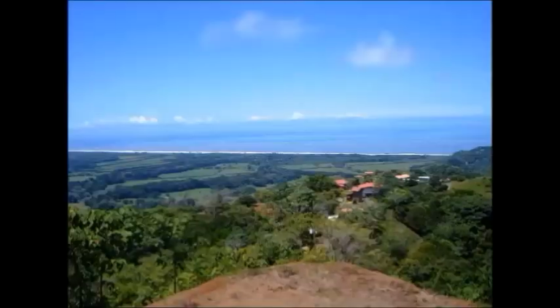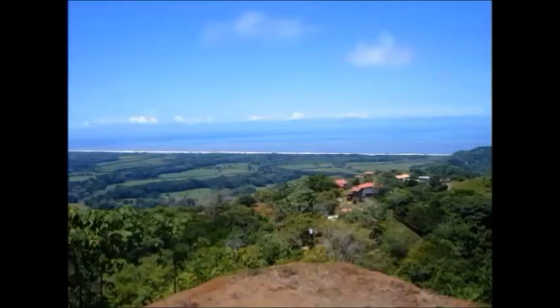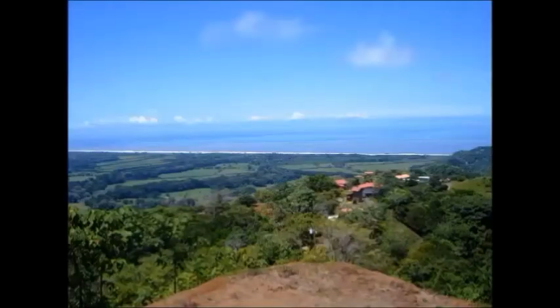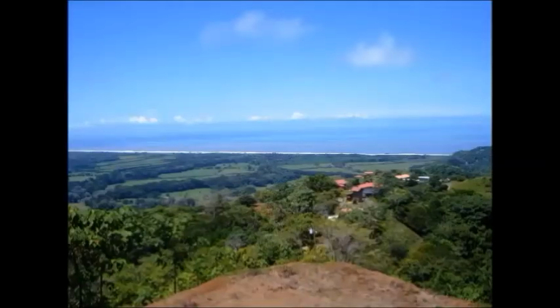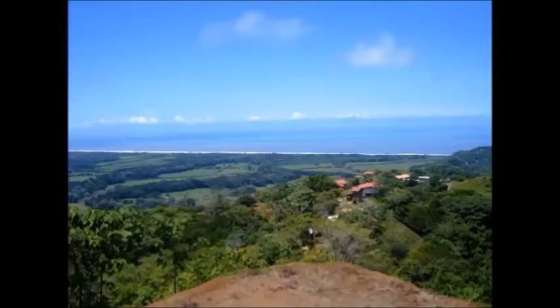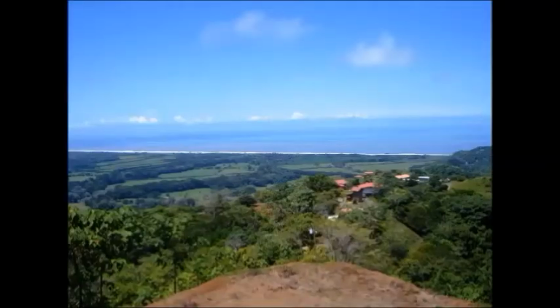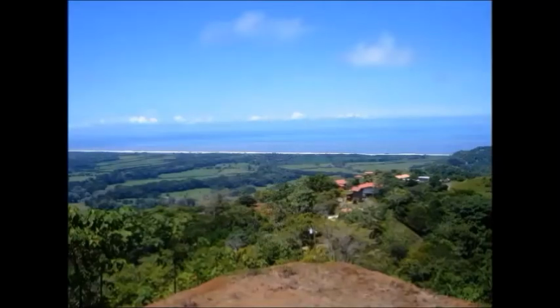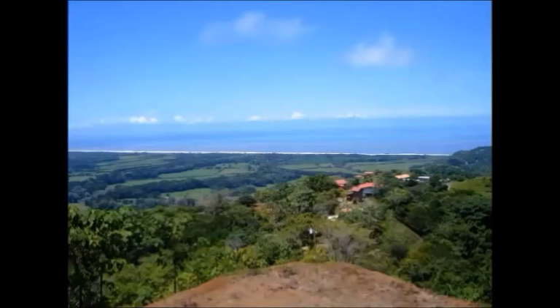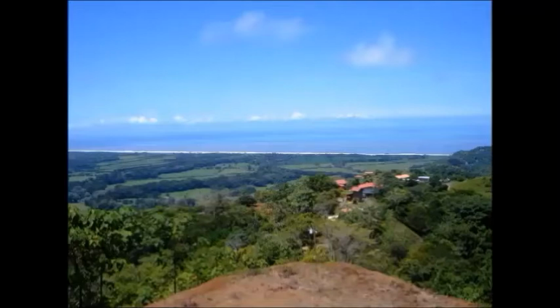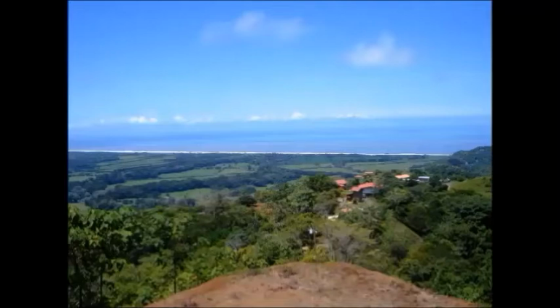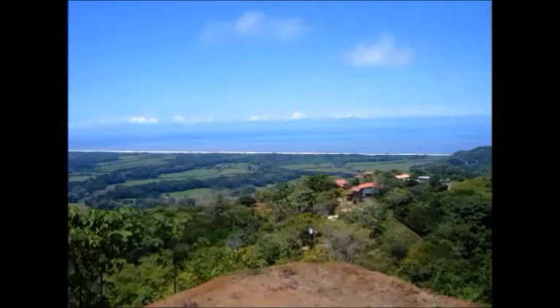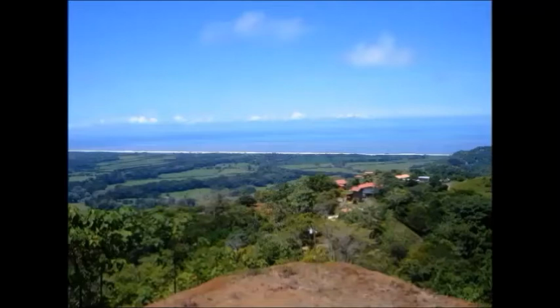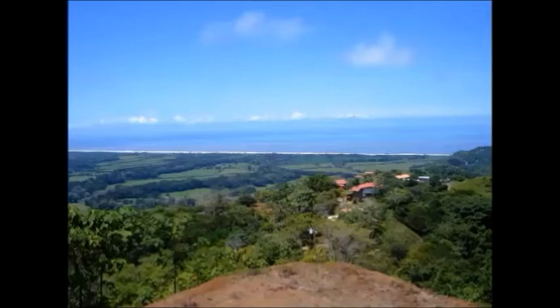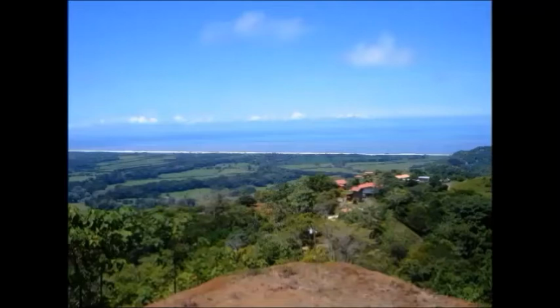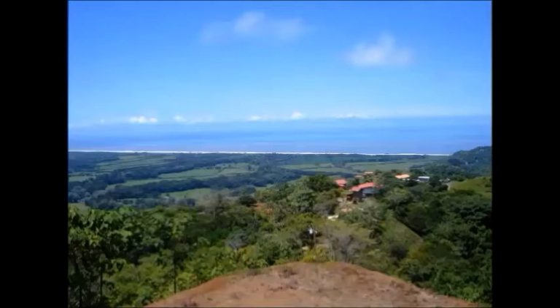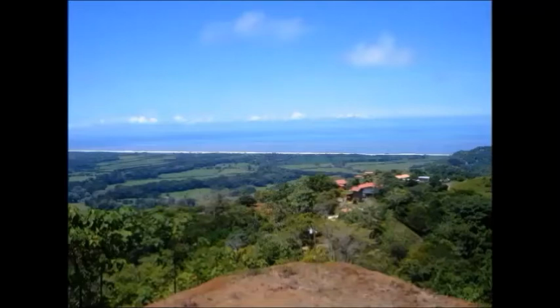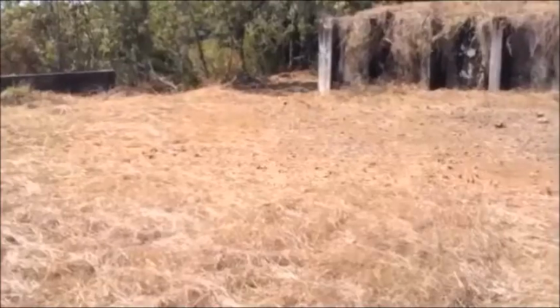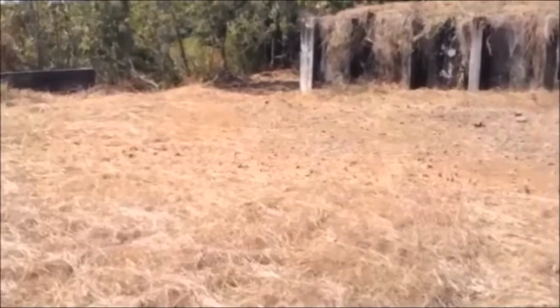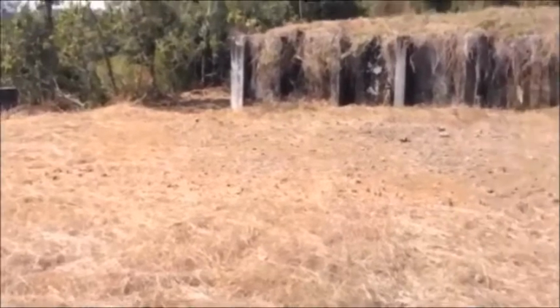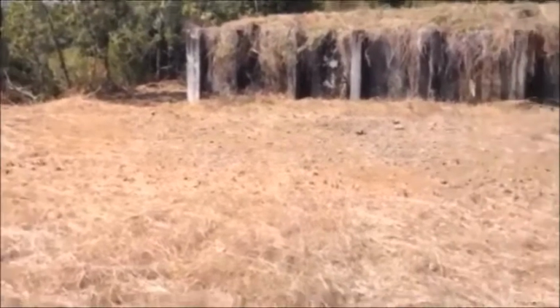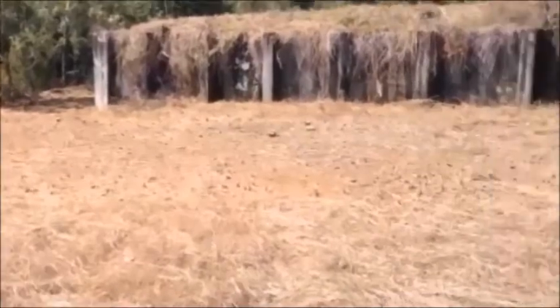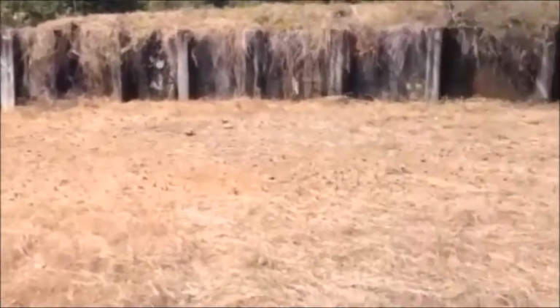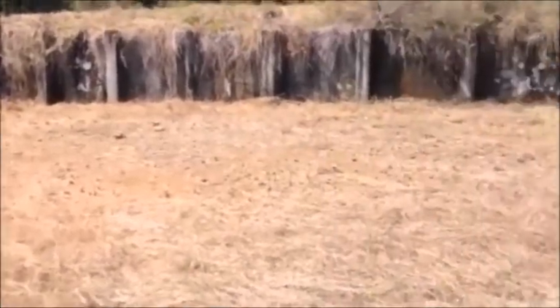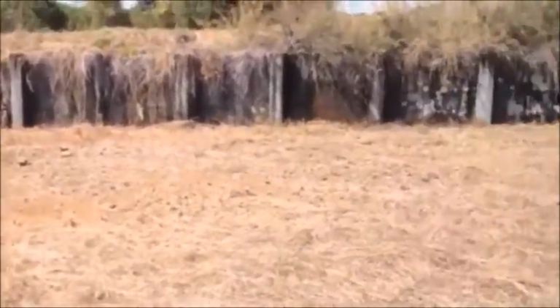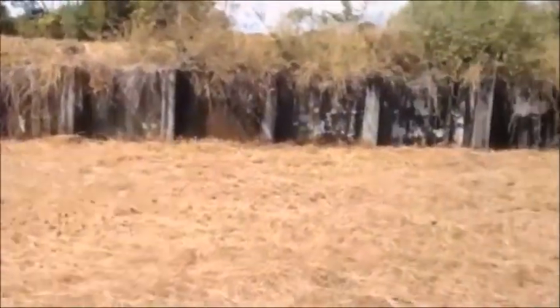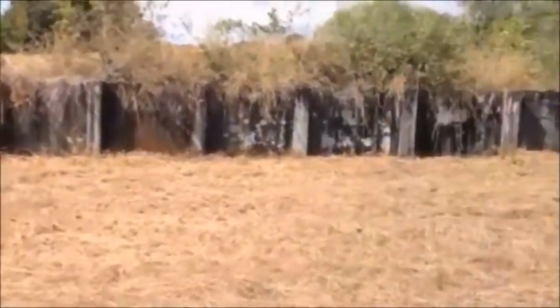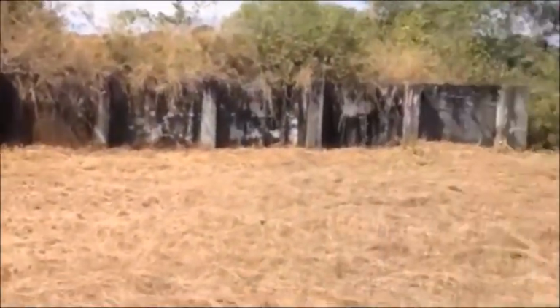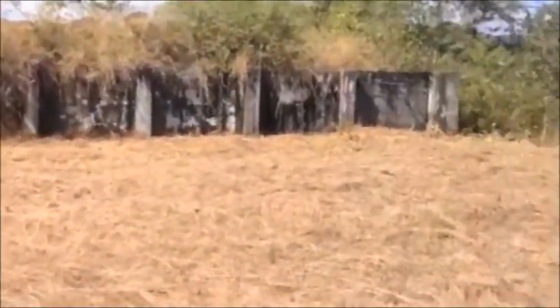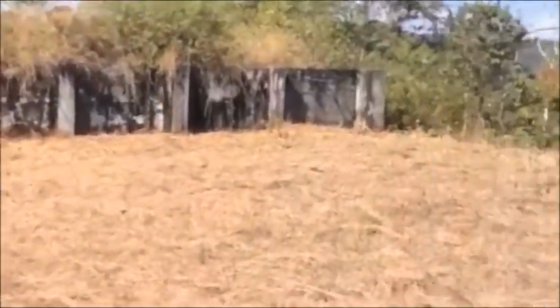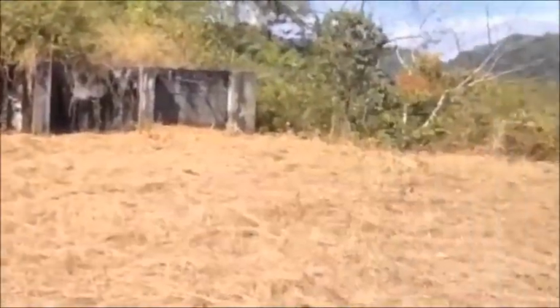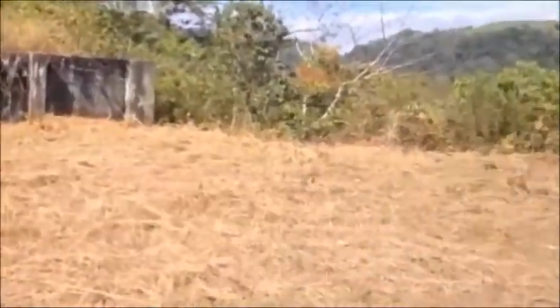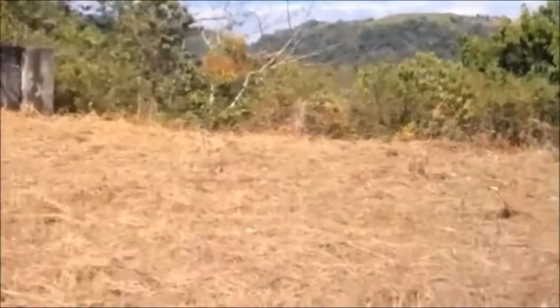High in the mountain with beautiful views sits this magnificent property of 30,000 square meters, or seven and a half acres. Contiguous lots of 5,000 square meters each are tiered down the mountain.